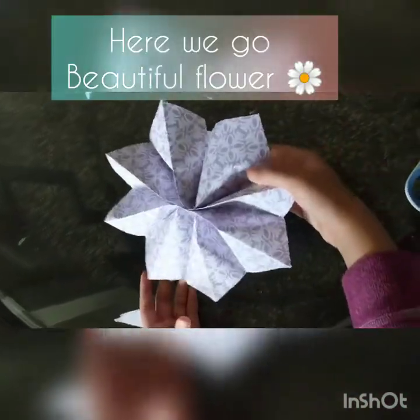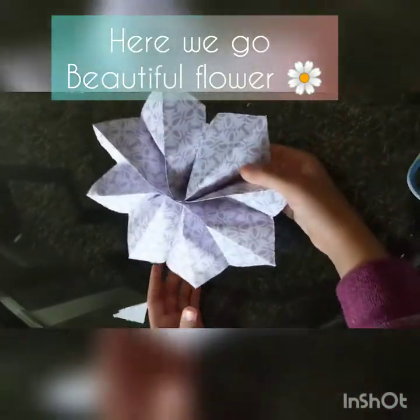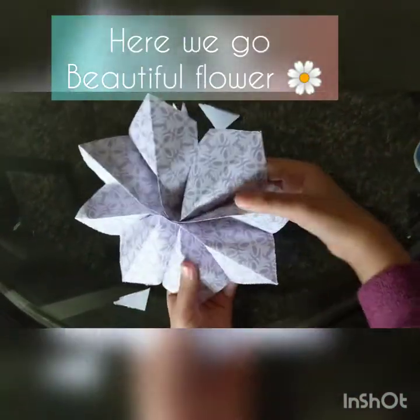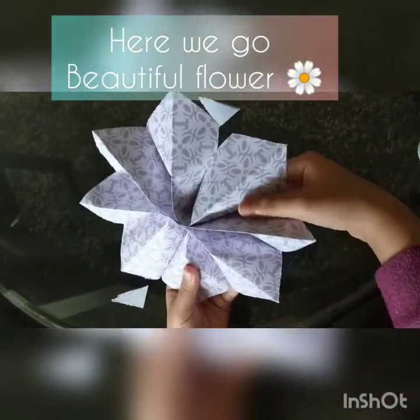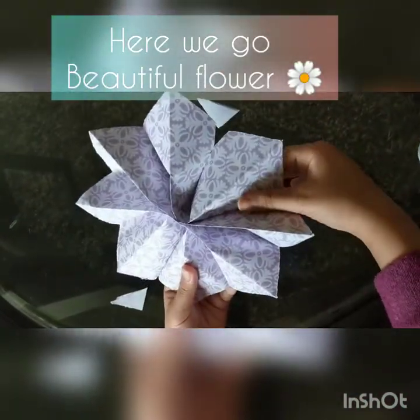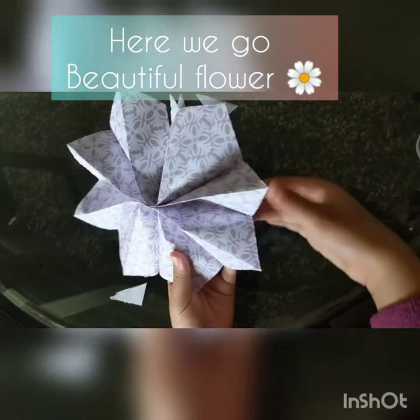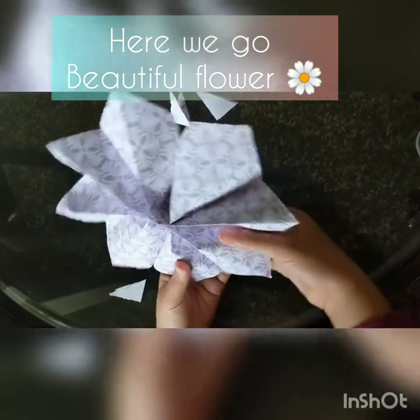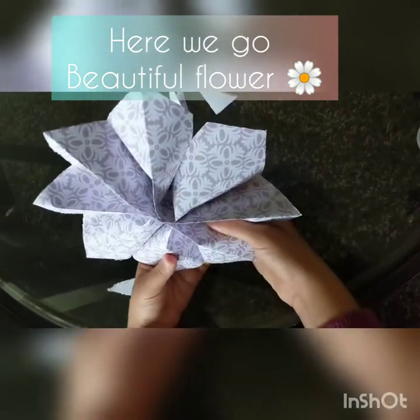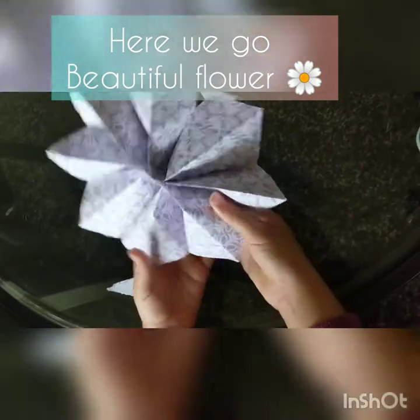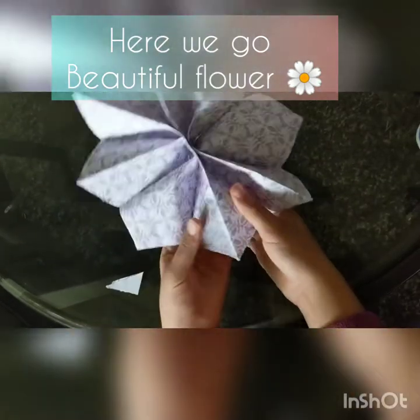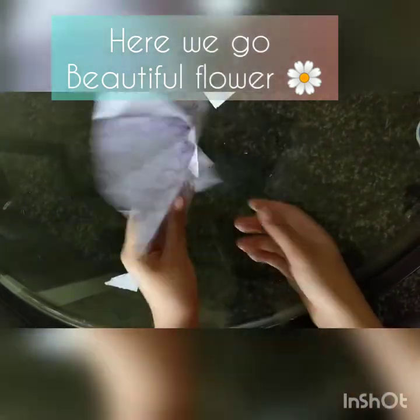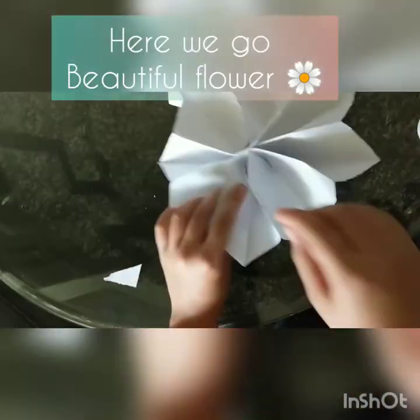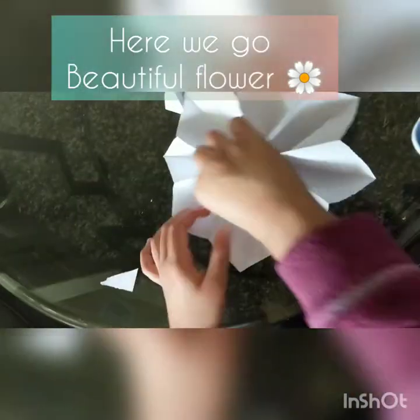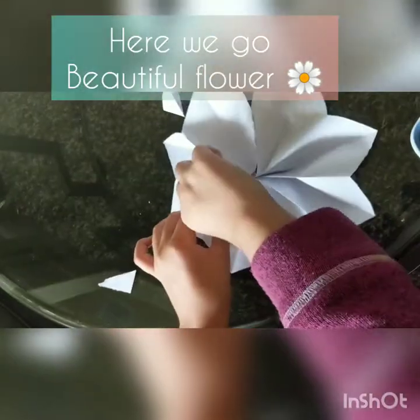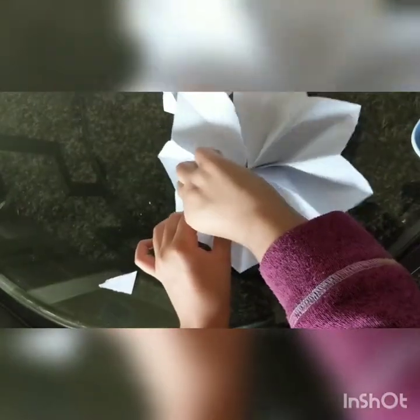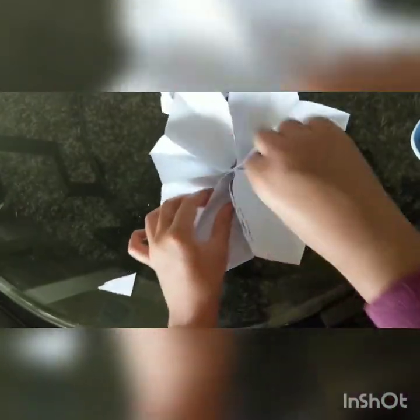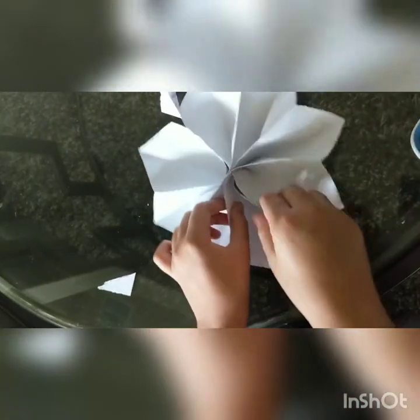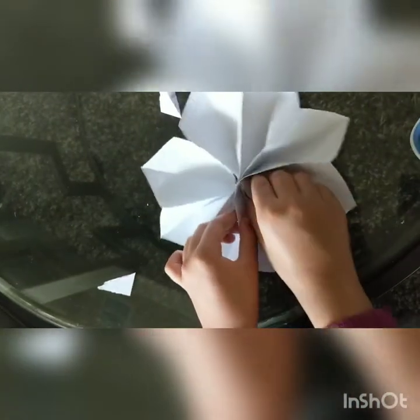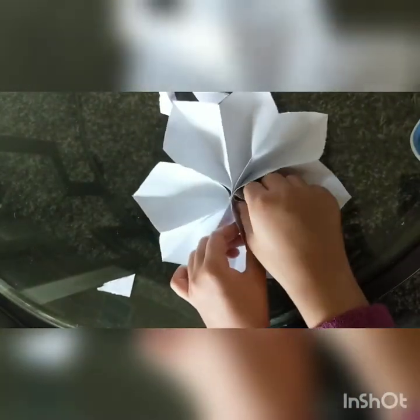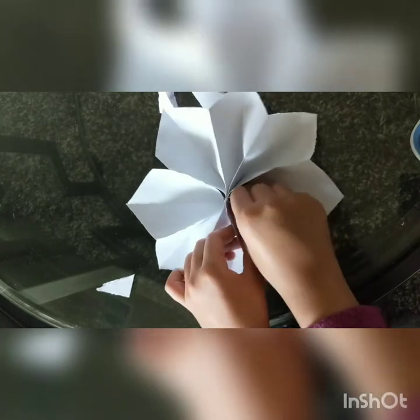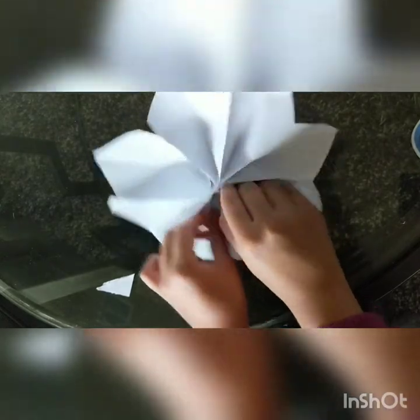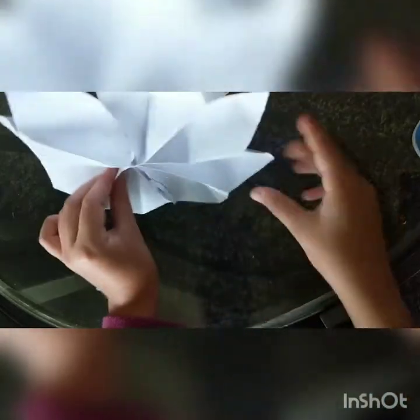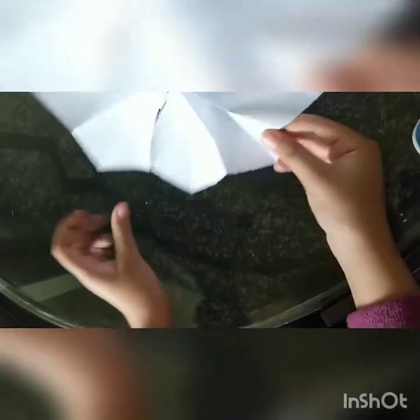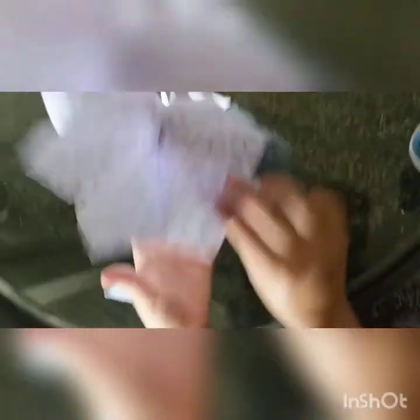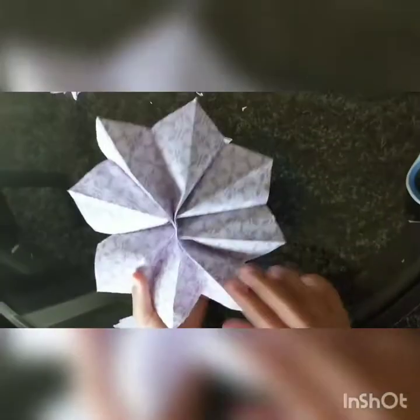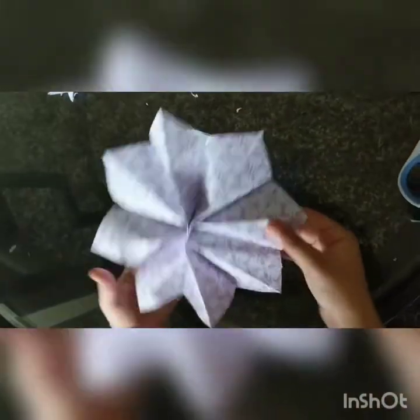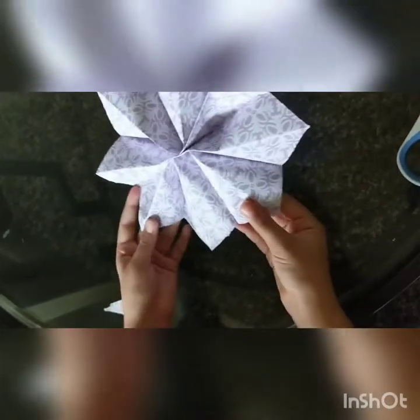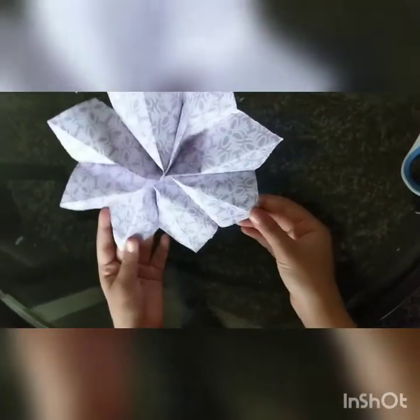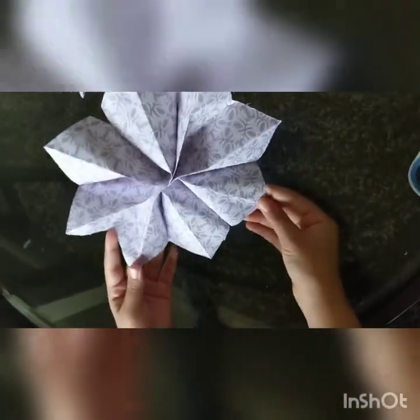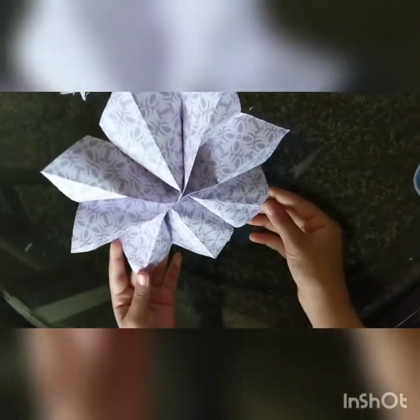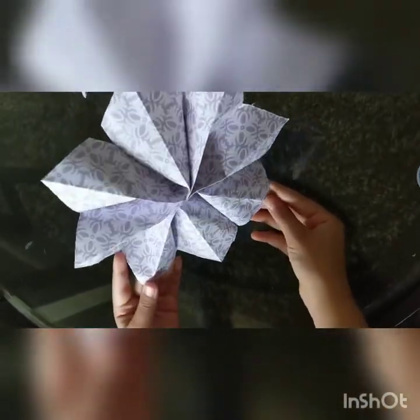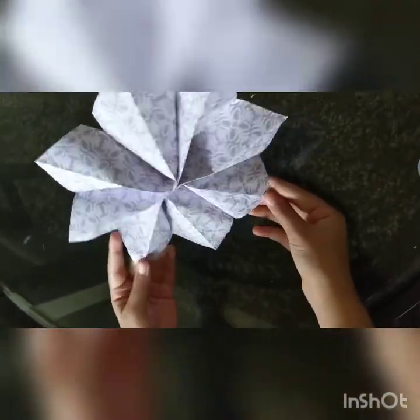That's the final flower! Make sure to straighten out these, and then you're done. Very nice — very good for room decor.